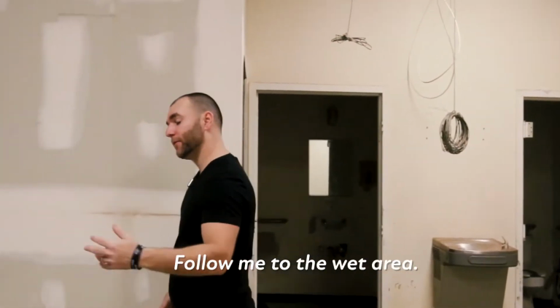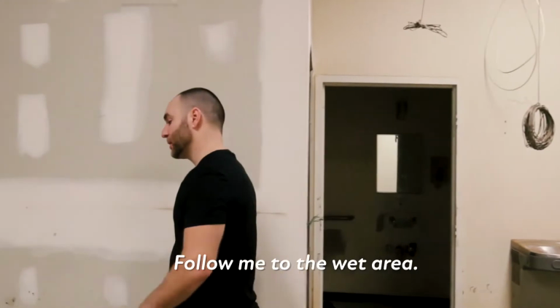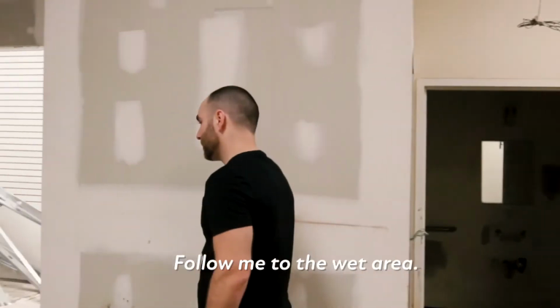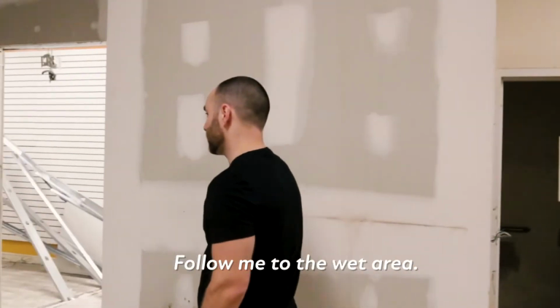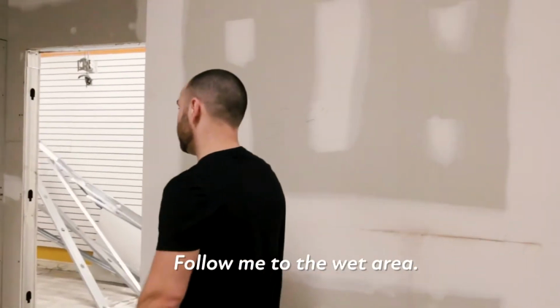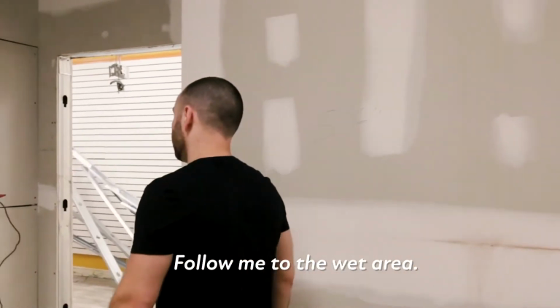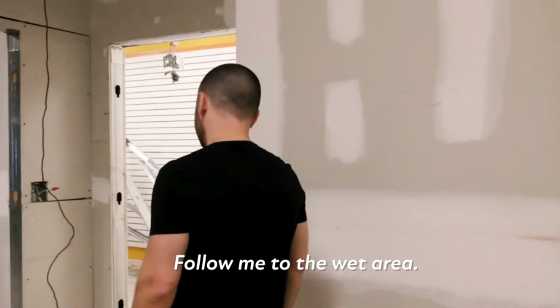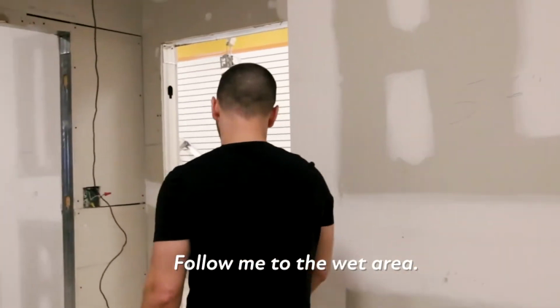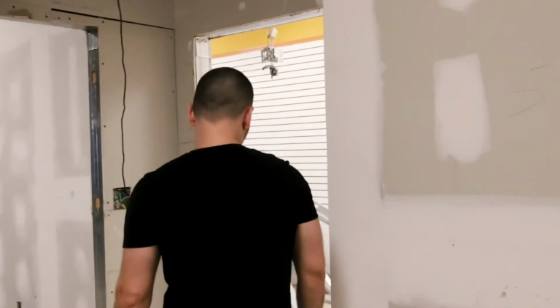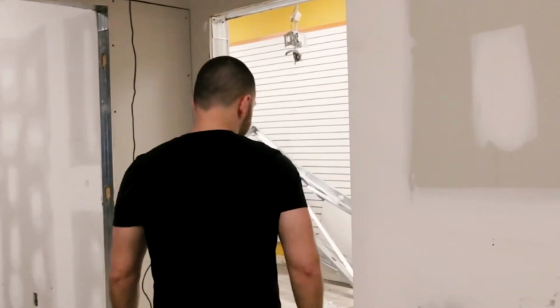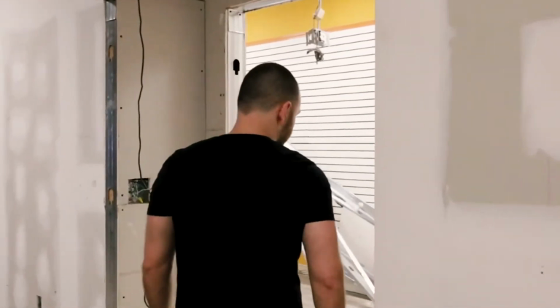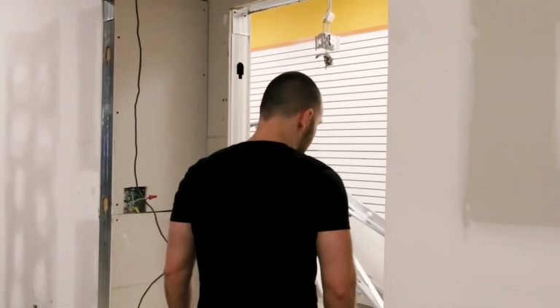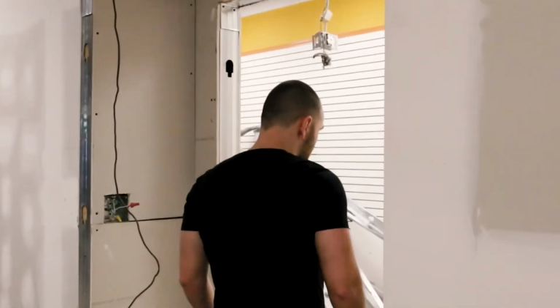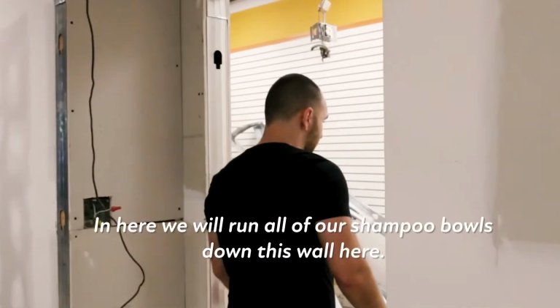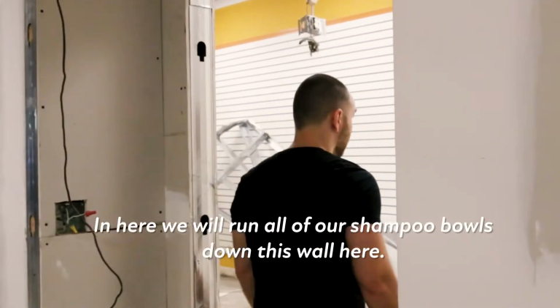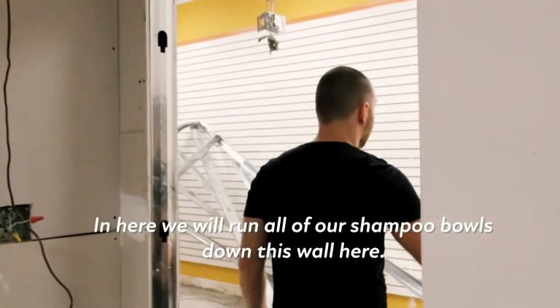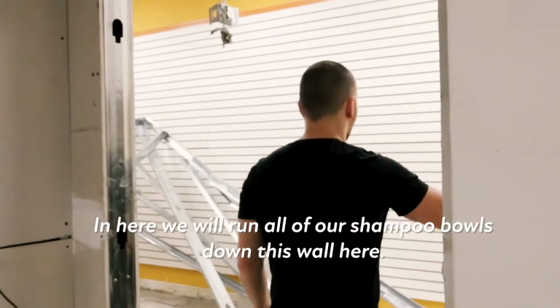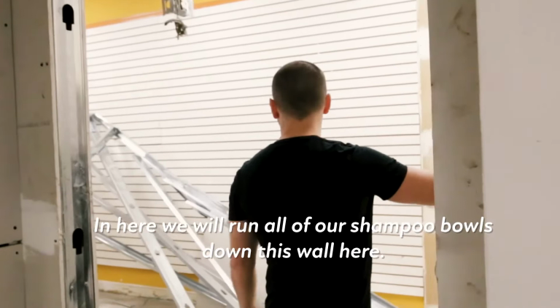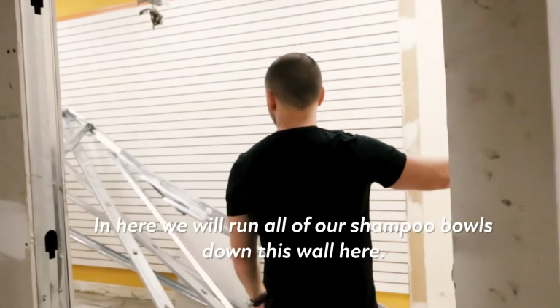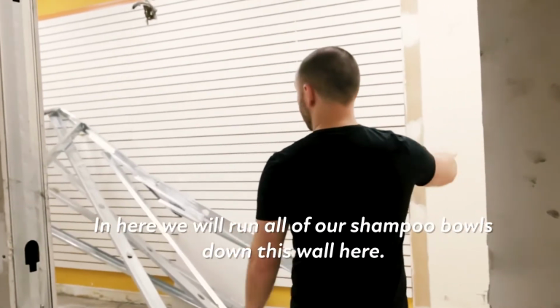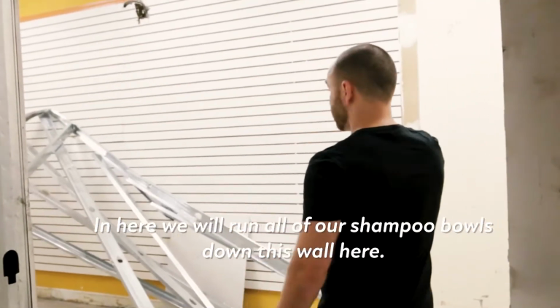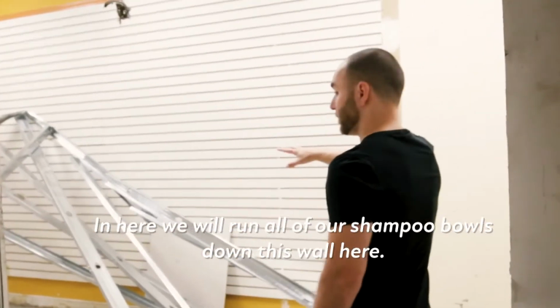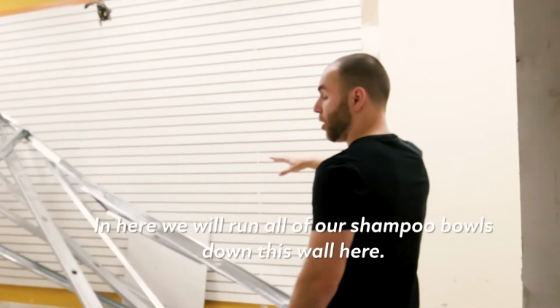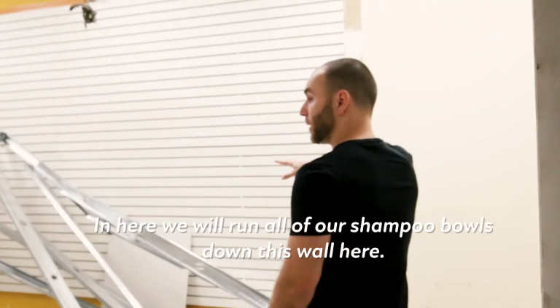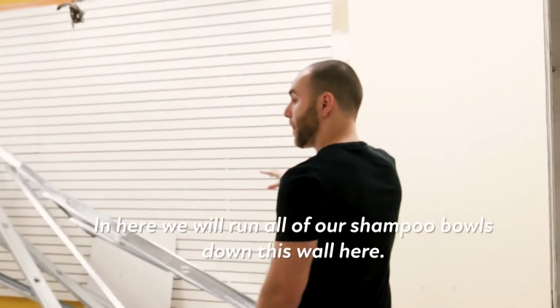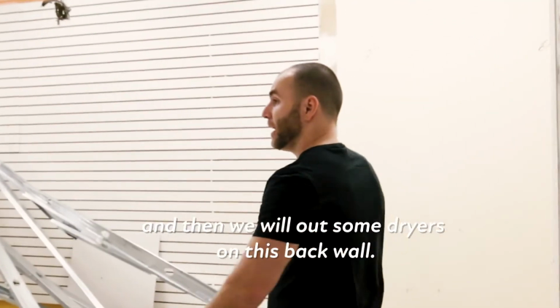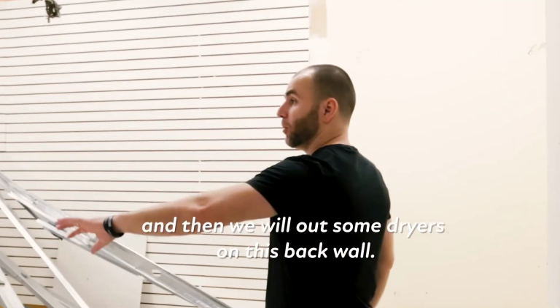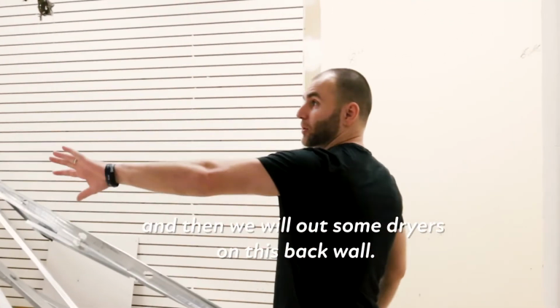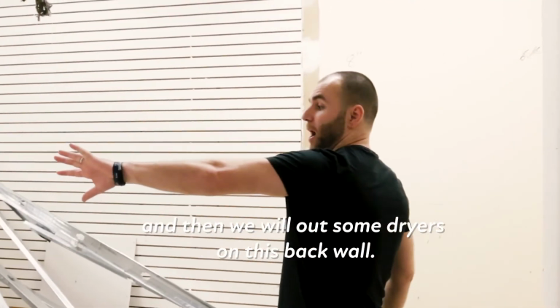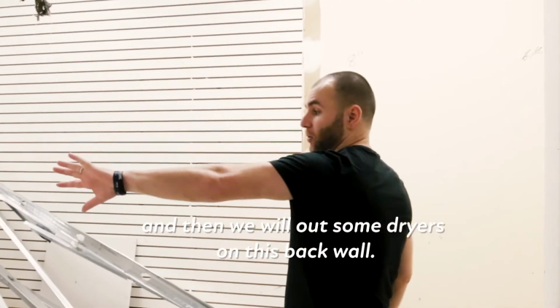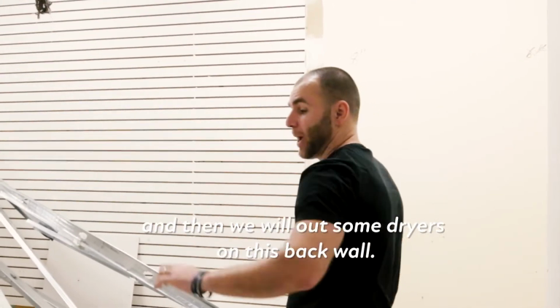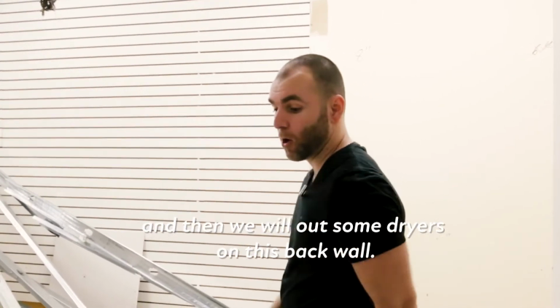Follow me to the wet area. In here we'll run all of our shampoo bowls down this wall, and then we'll put some dryers on this back wall.